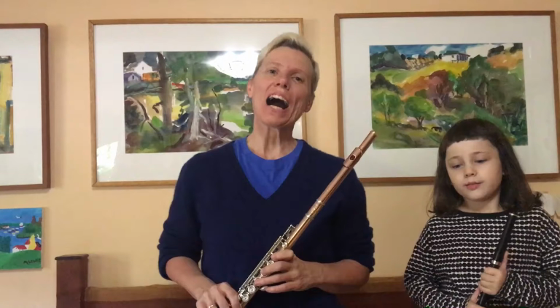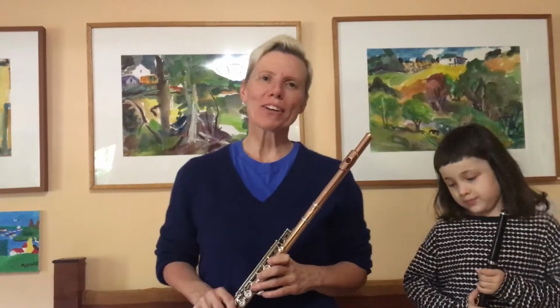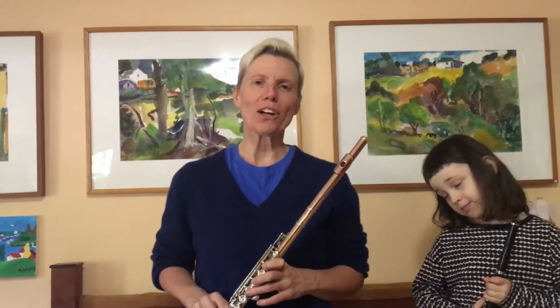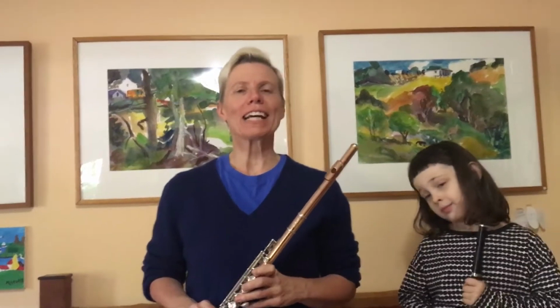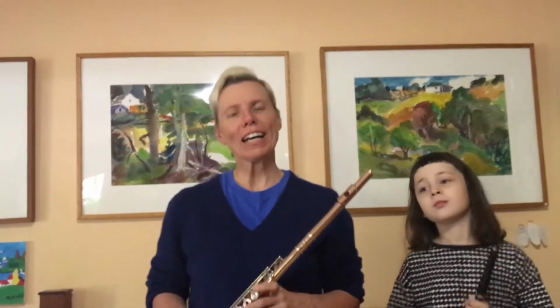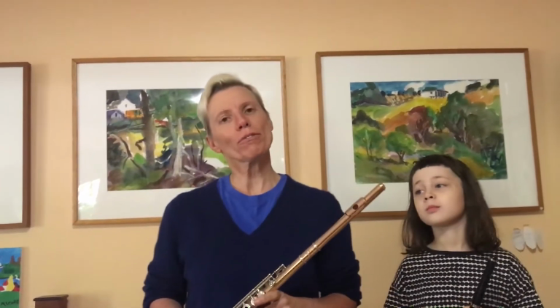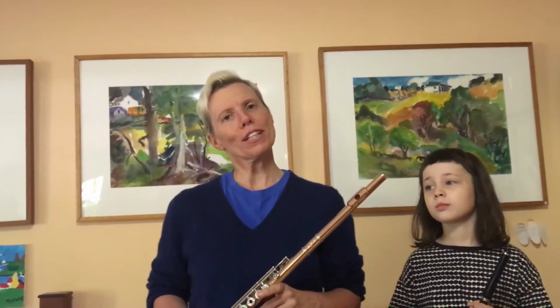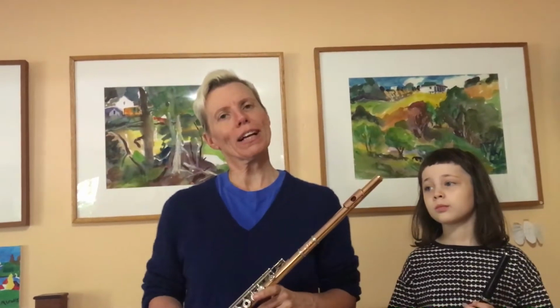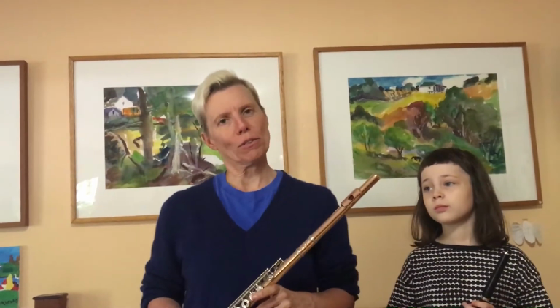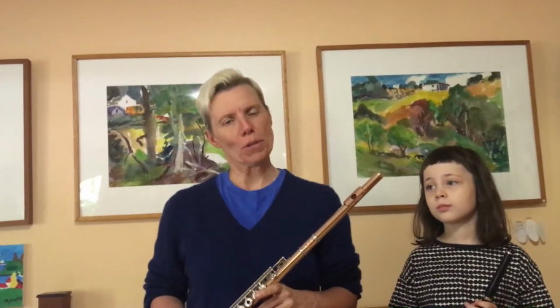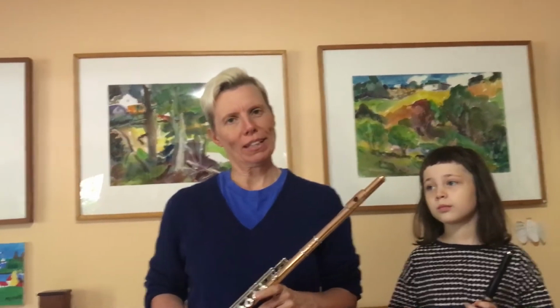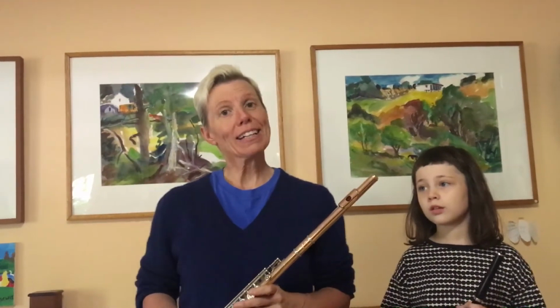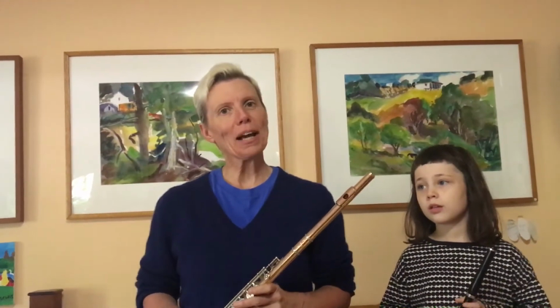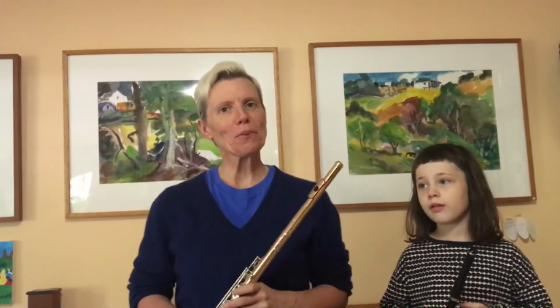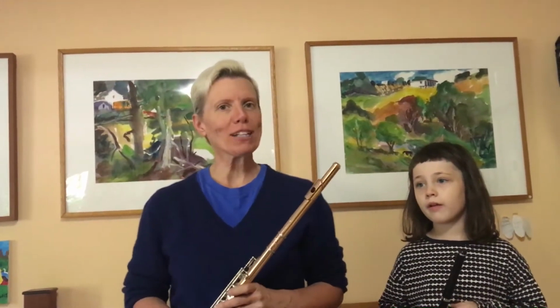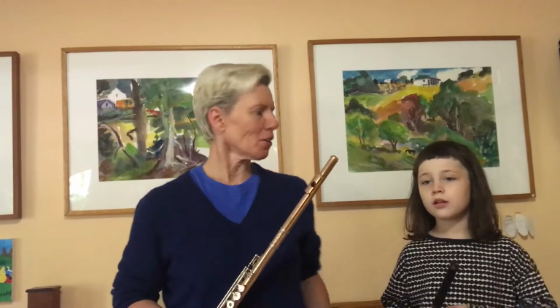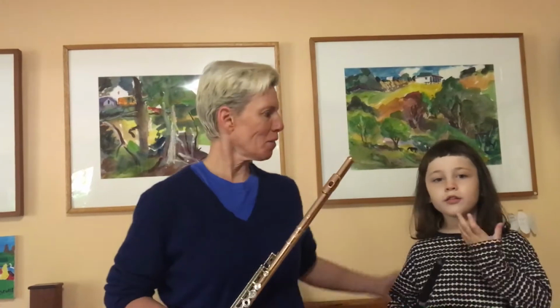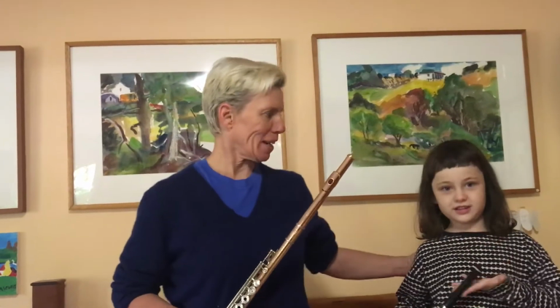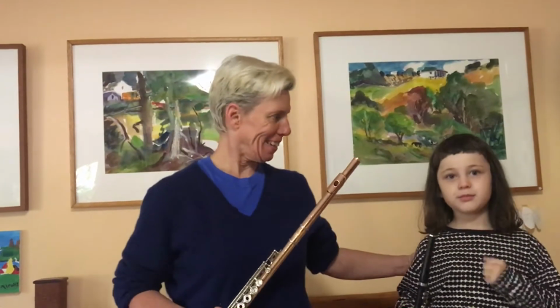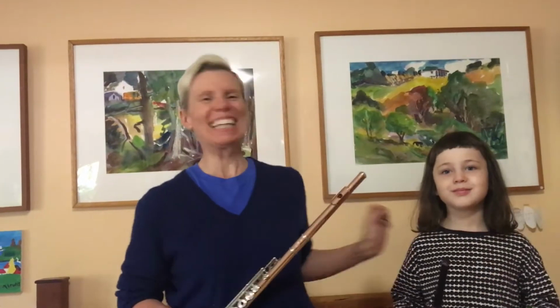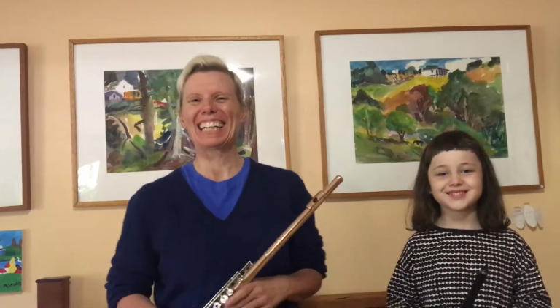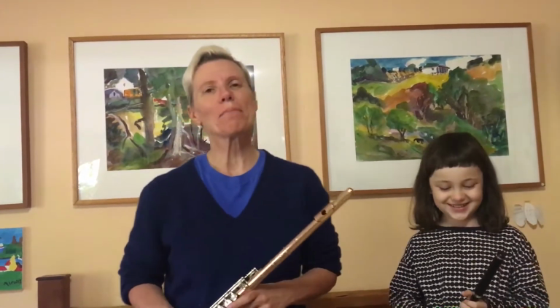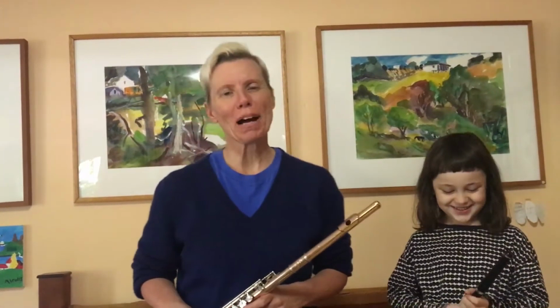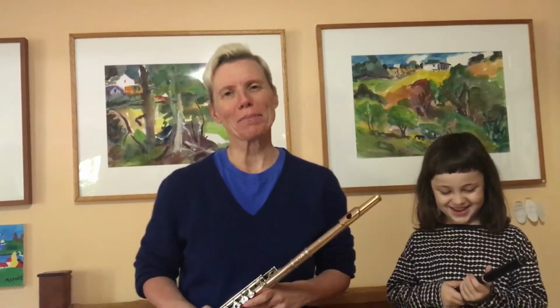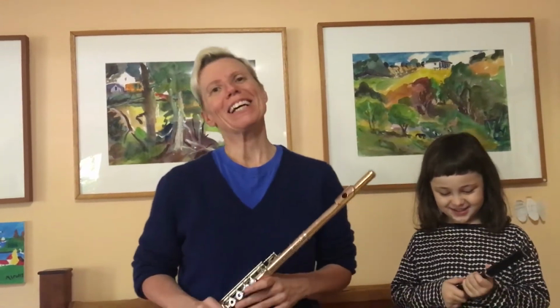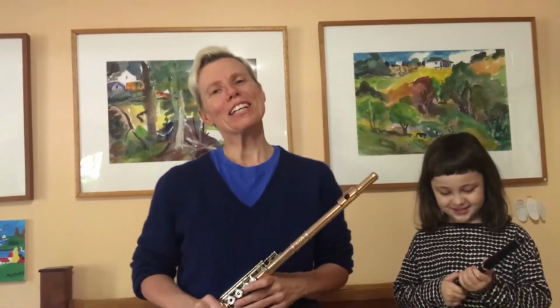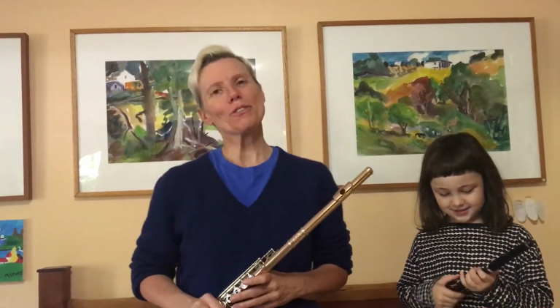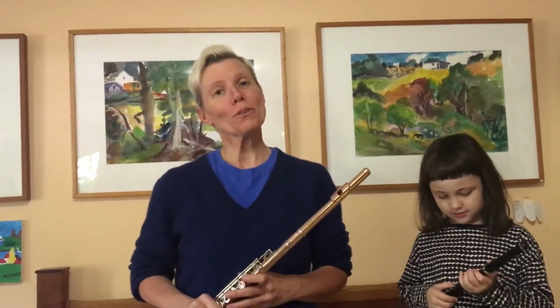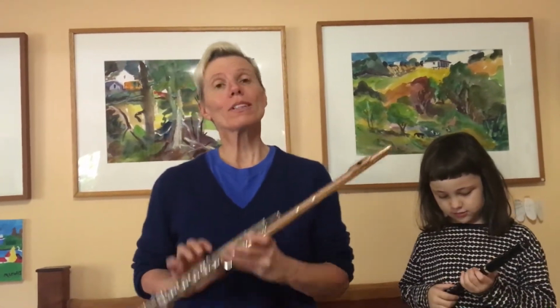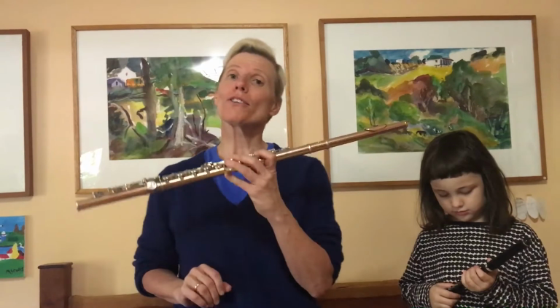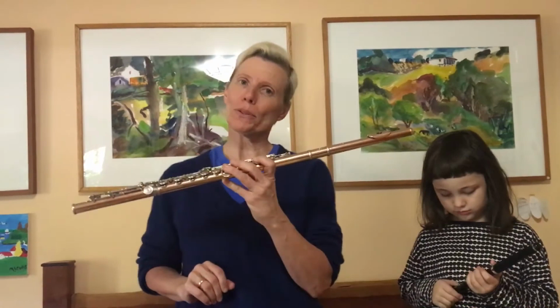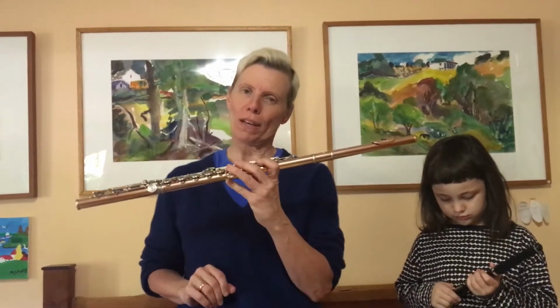I'm Zara Lawler, and I am the flute teacher at Silver Music. Today I'm here with my daughter, Francie, part of my family, to introduce you to the flute's family.